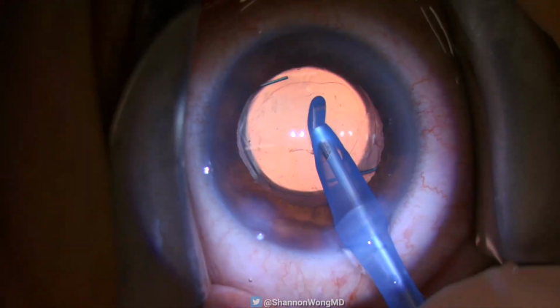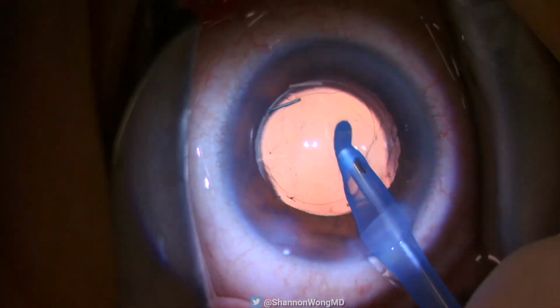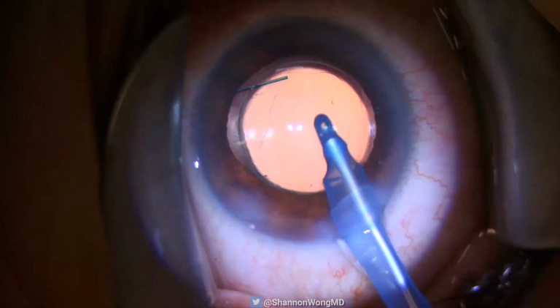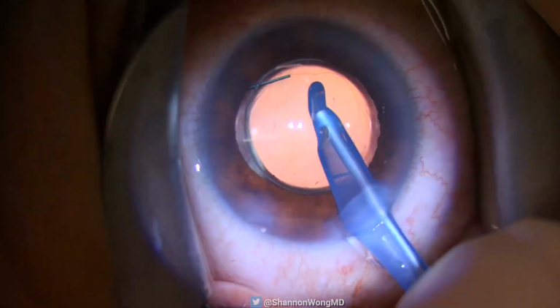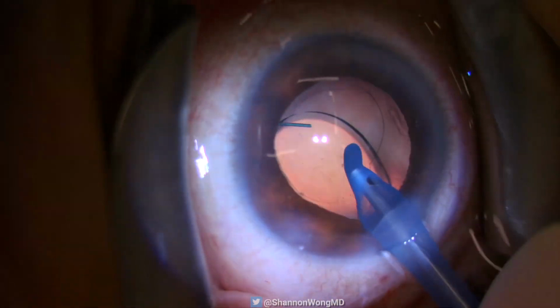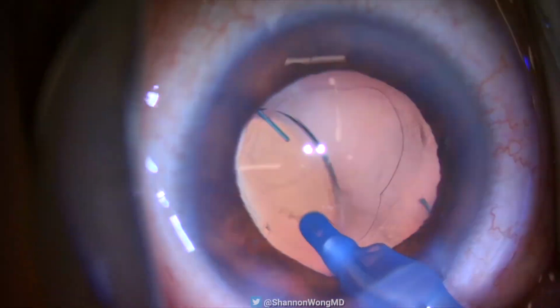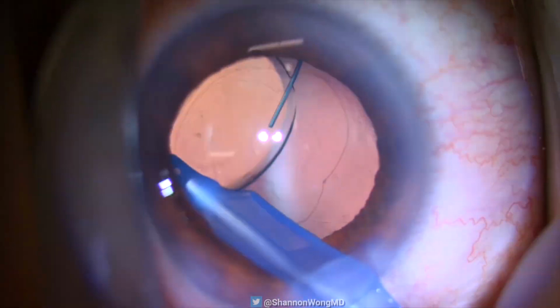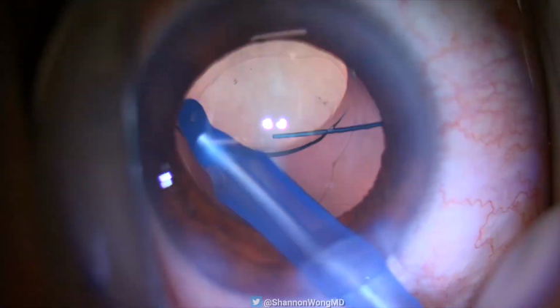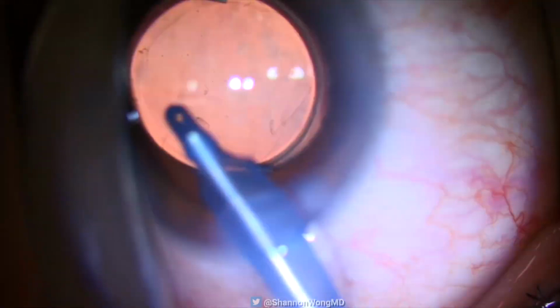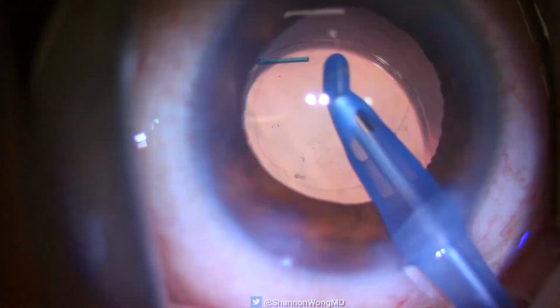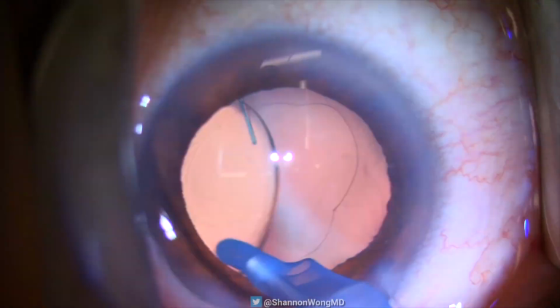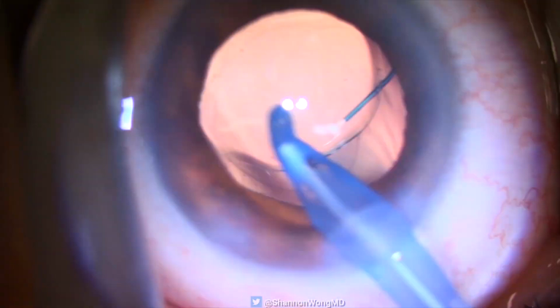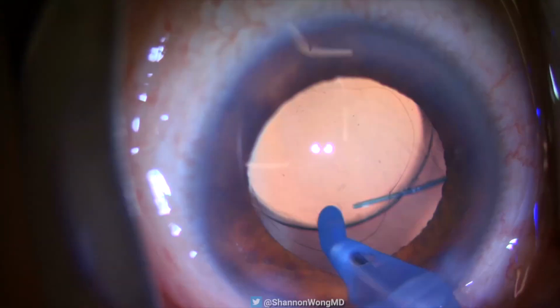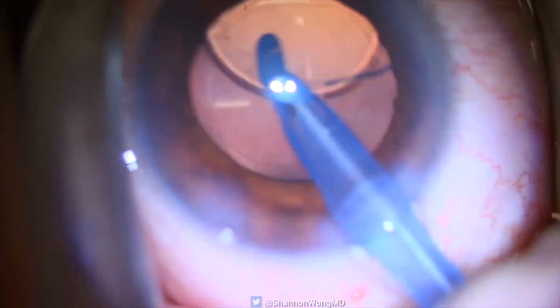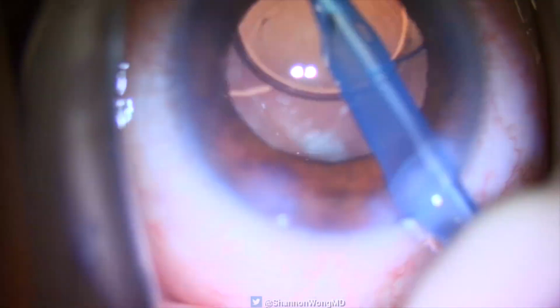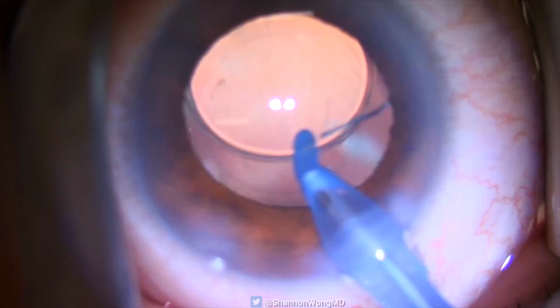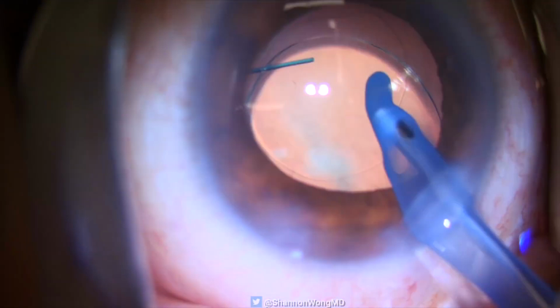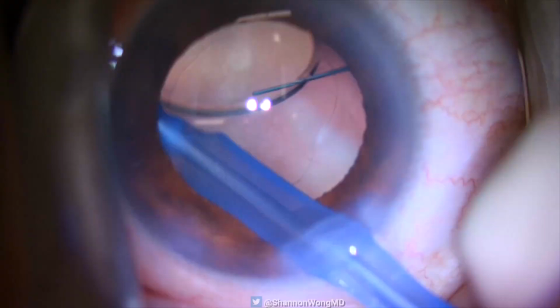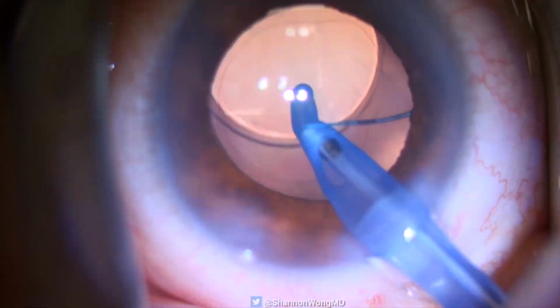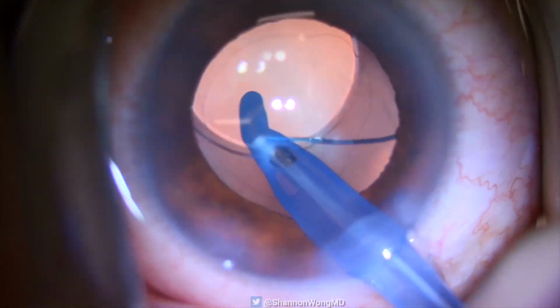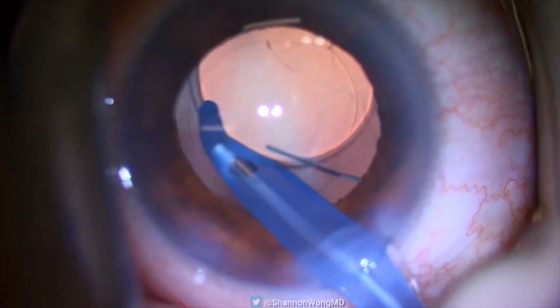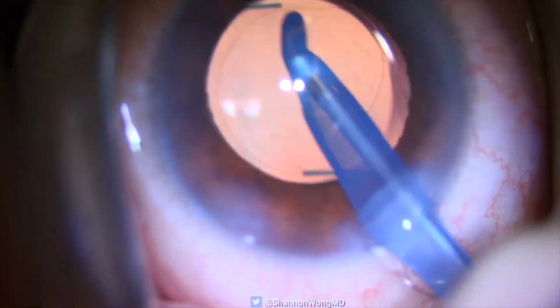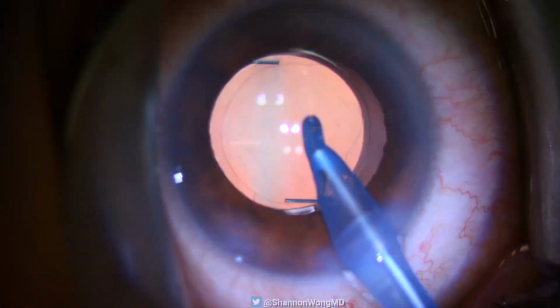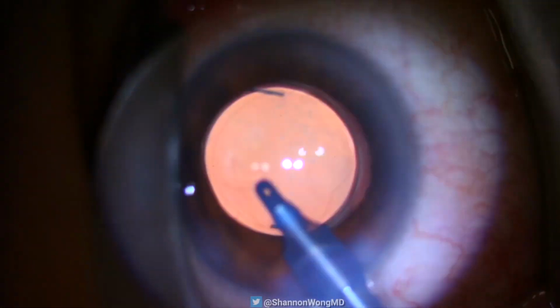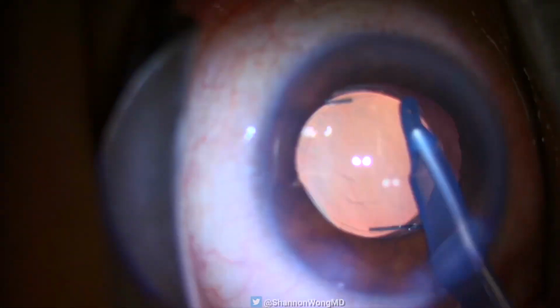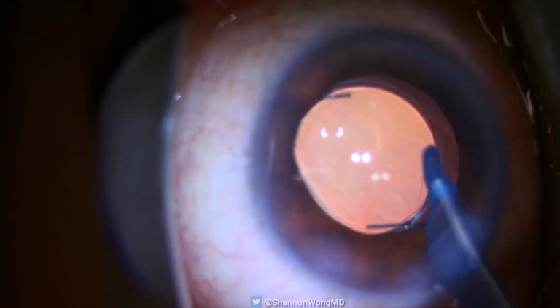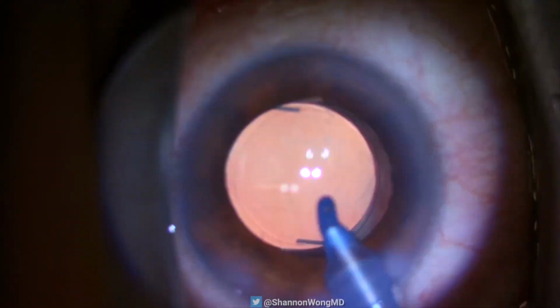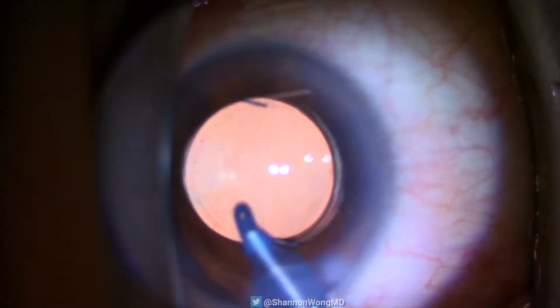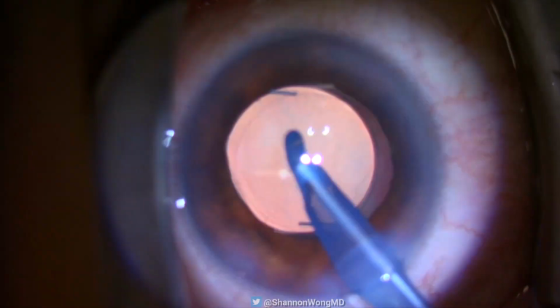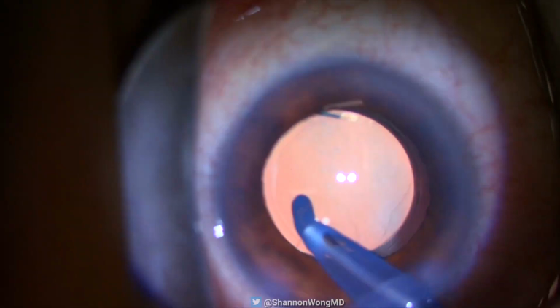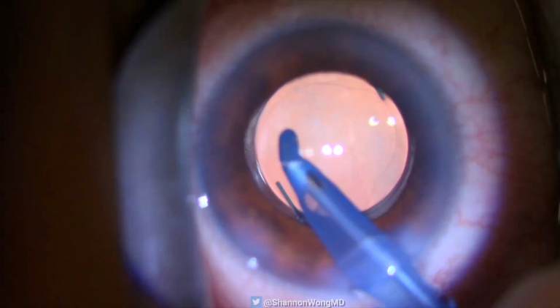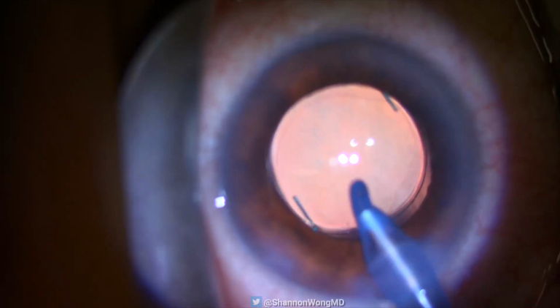I have performed this maneuver hundreds of times over the past decade and have not noticed any long-term issues with these patients. The lens seems to stay very well-centered long-term.